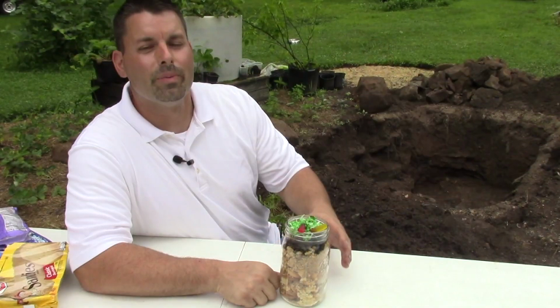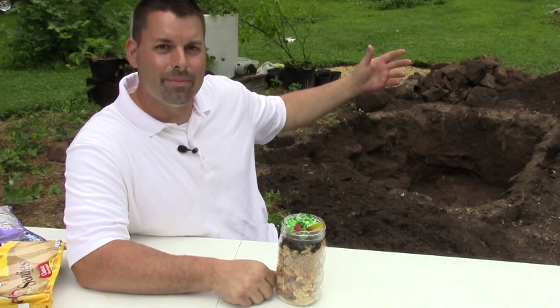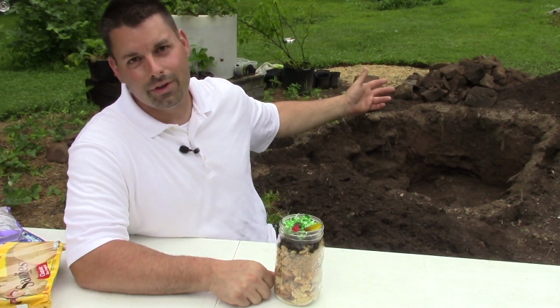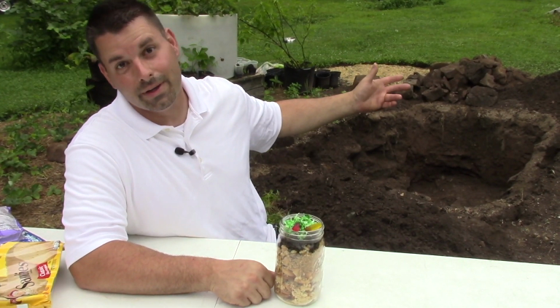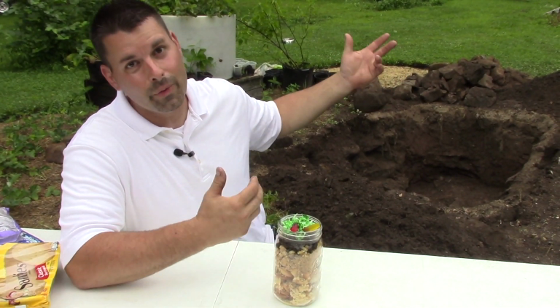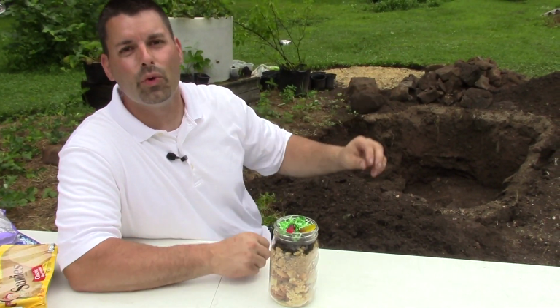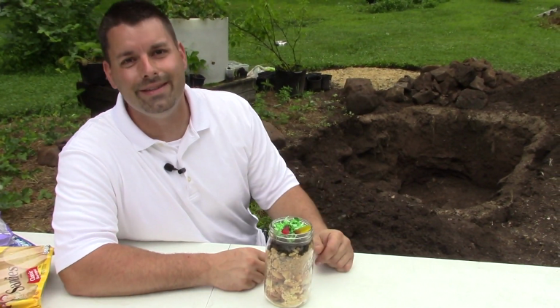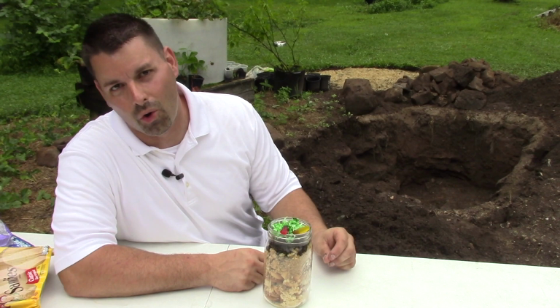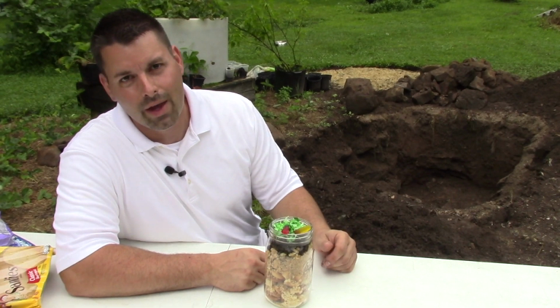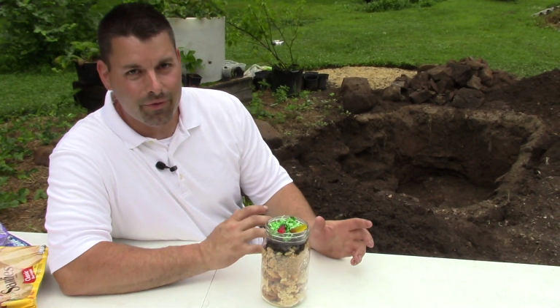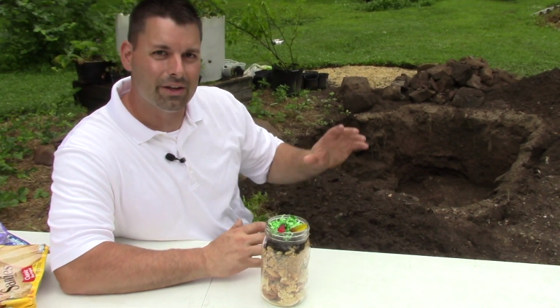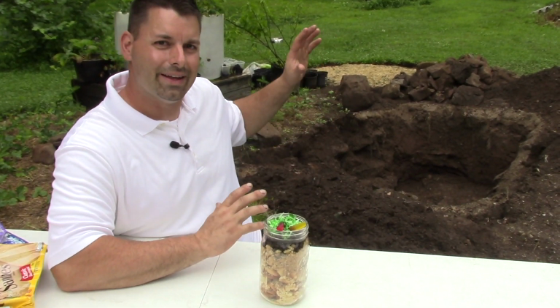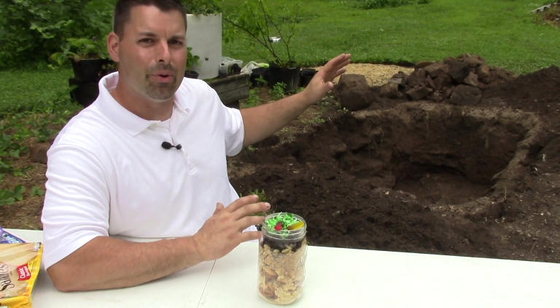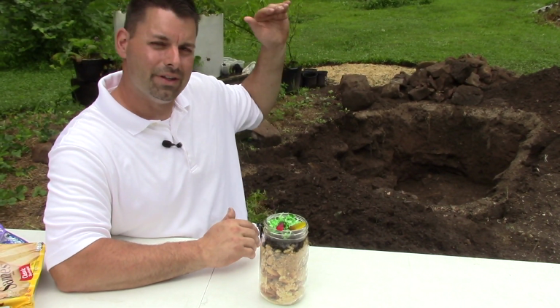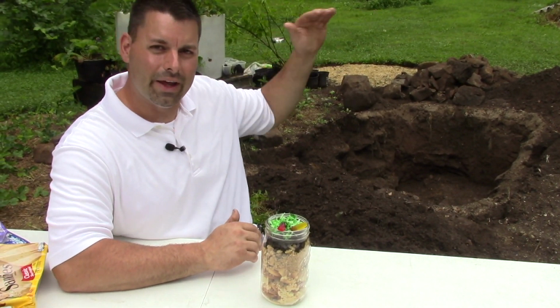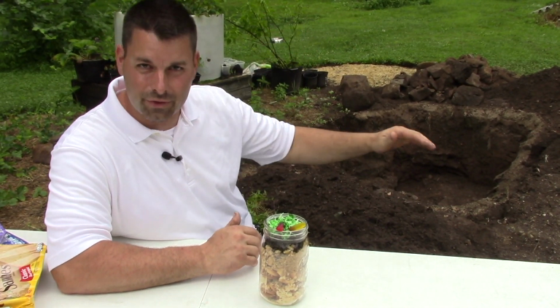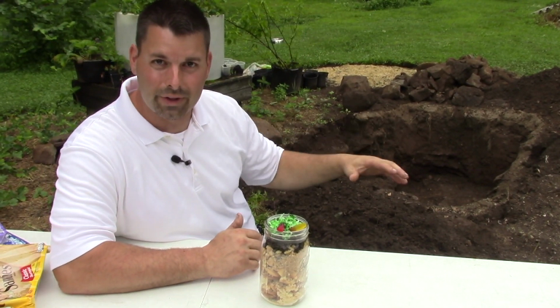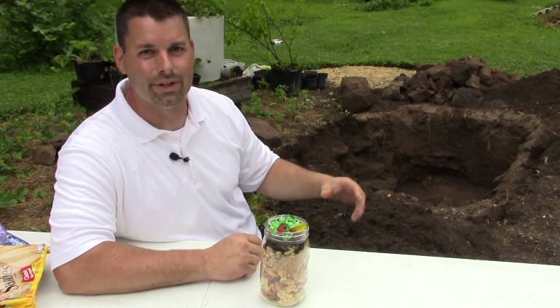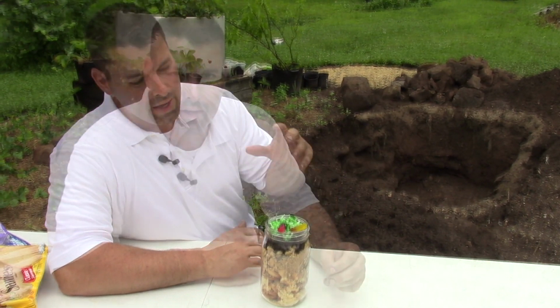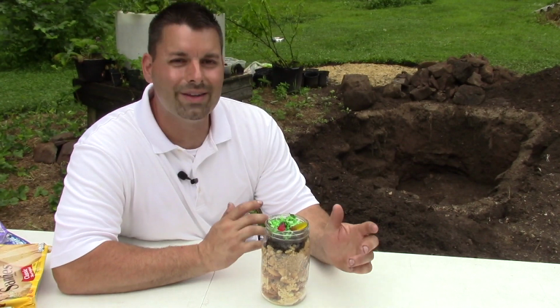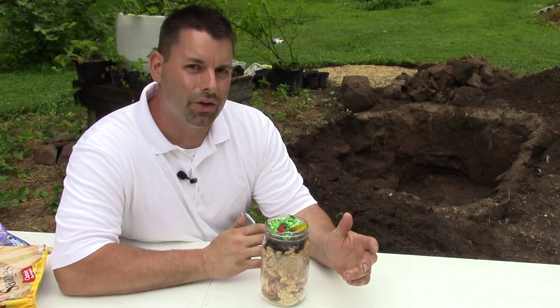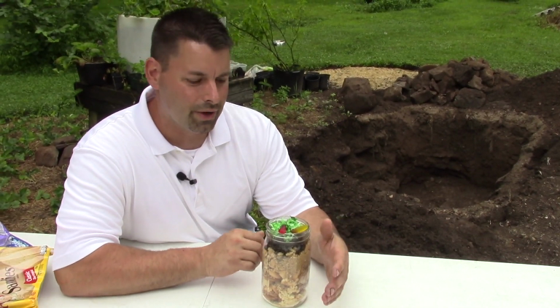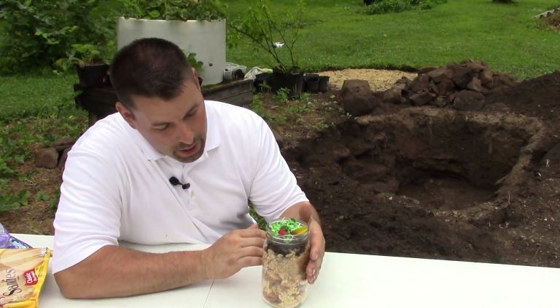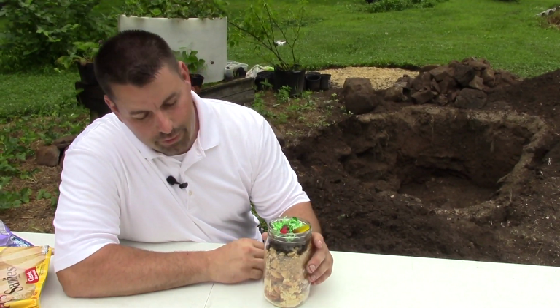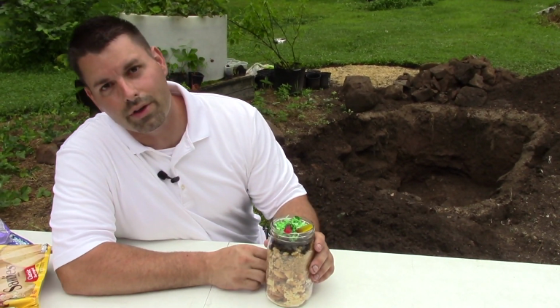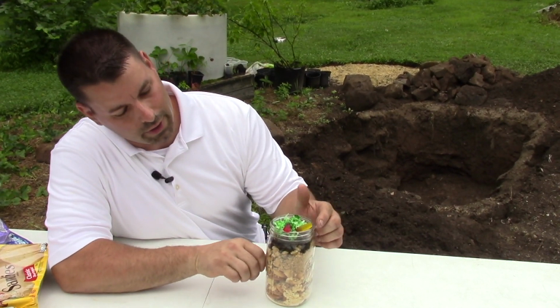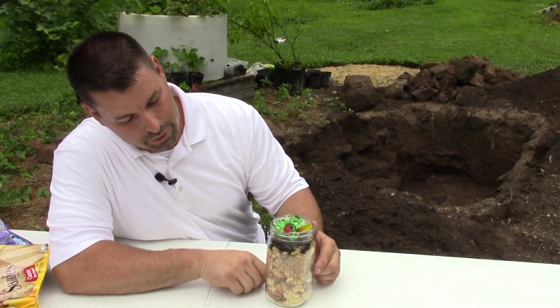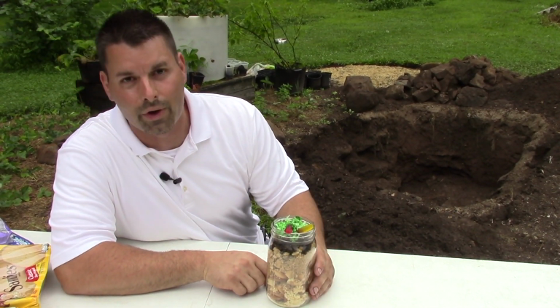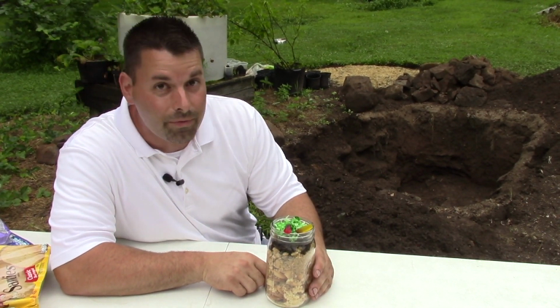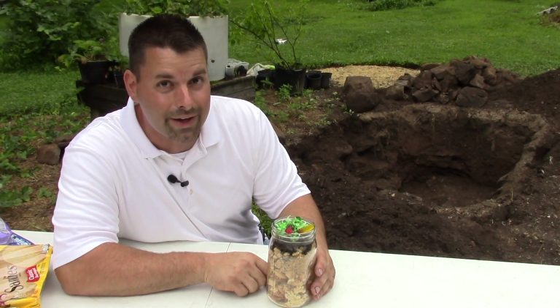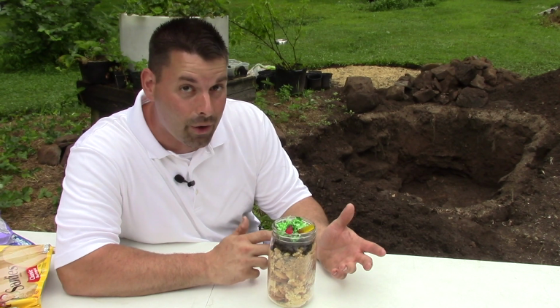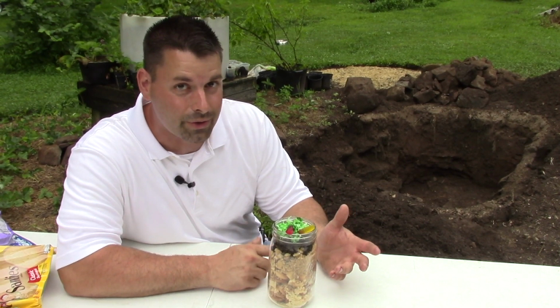So behind me you can see we have a pretty deep hole. But before we take a look at that deep hole and the different layers of soil that we see, I want to take a closer look at our model of all the different layers that we are going to hopefully find in our soil.